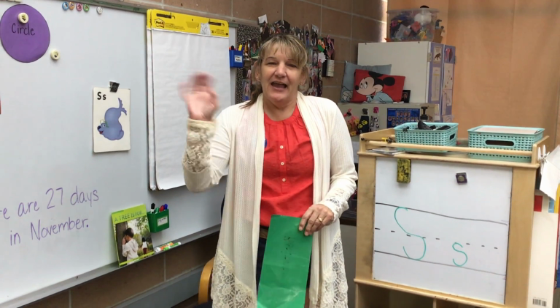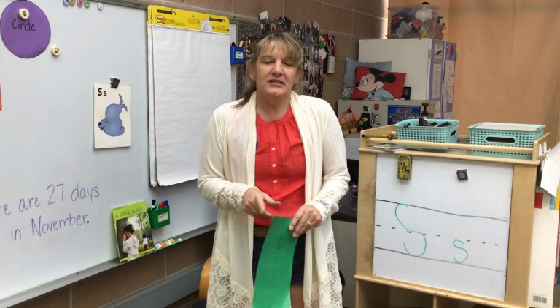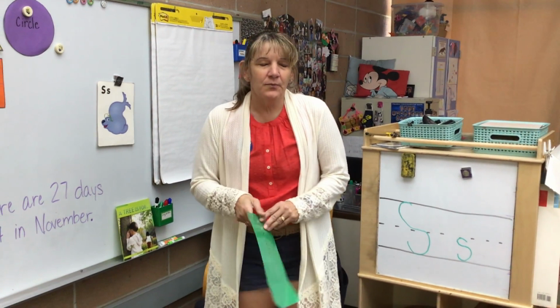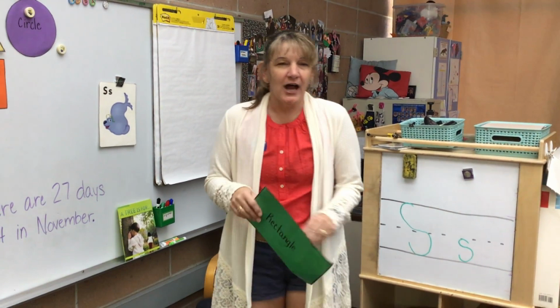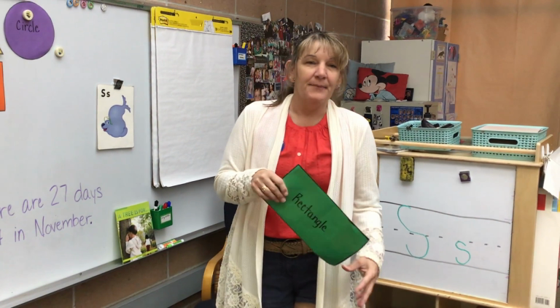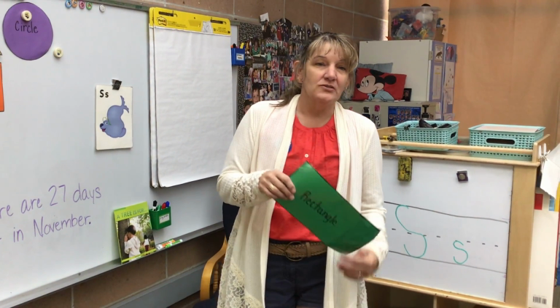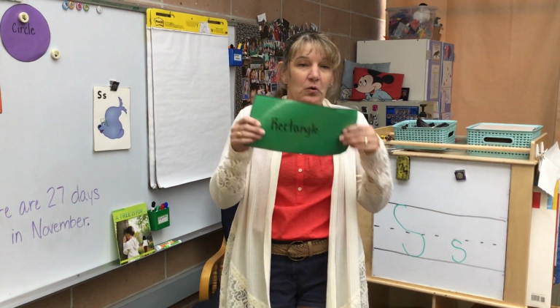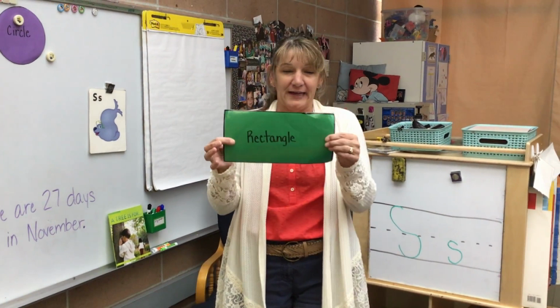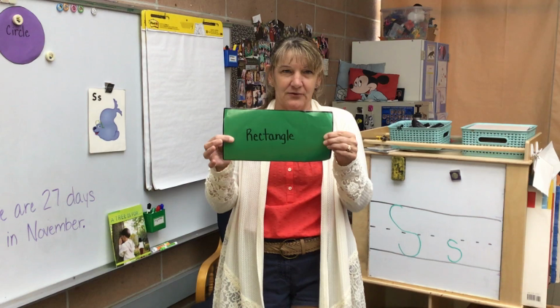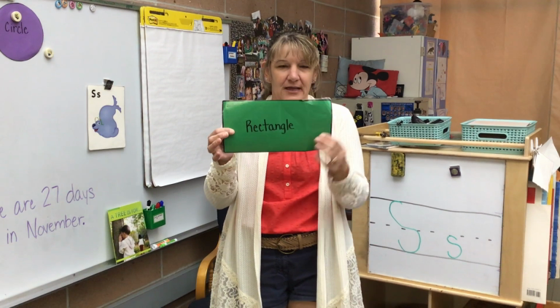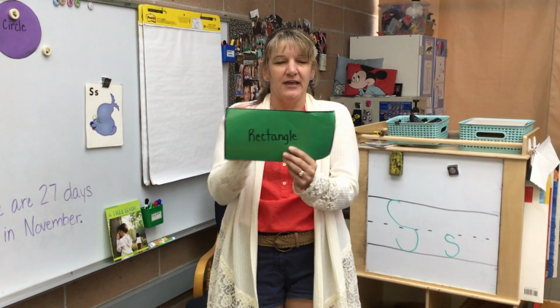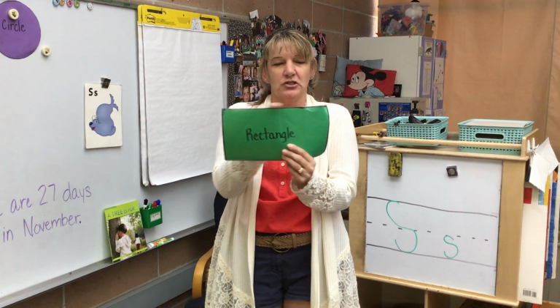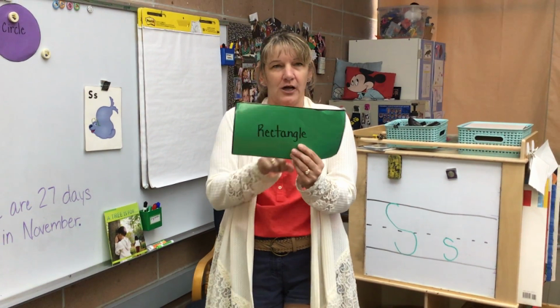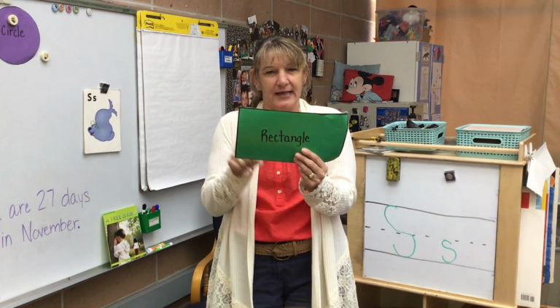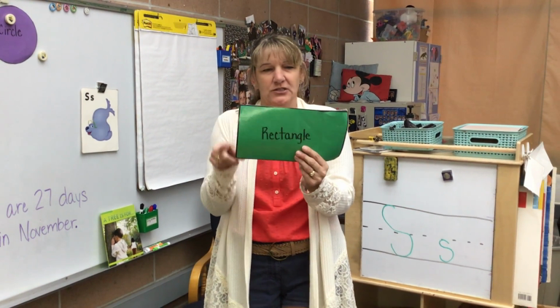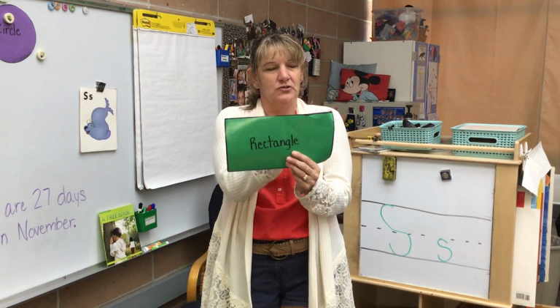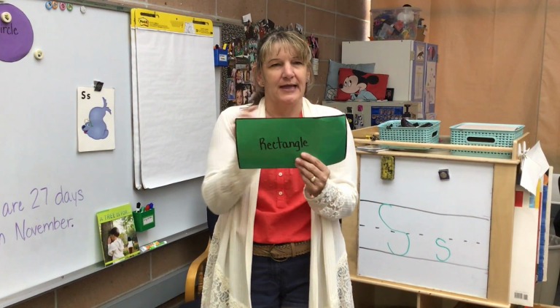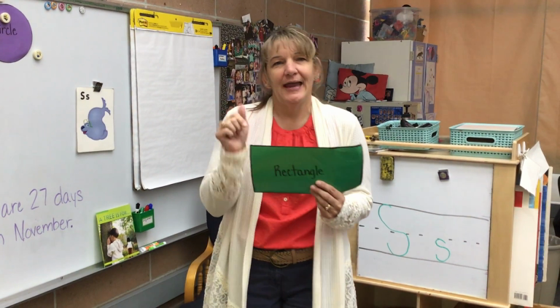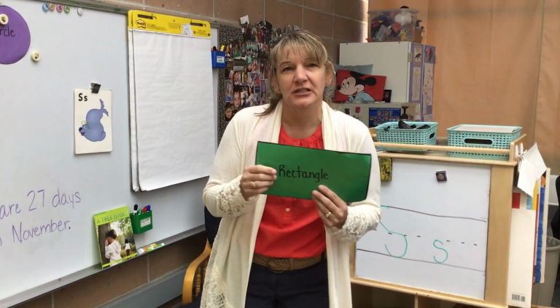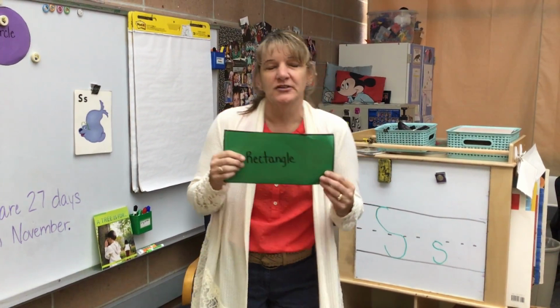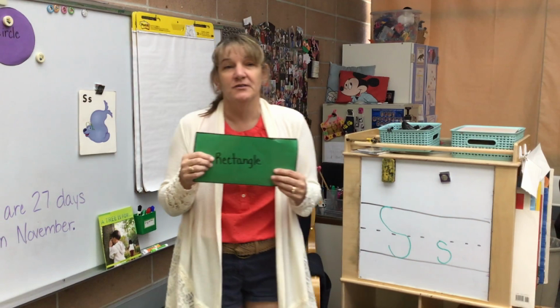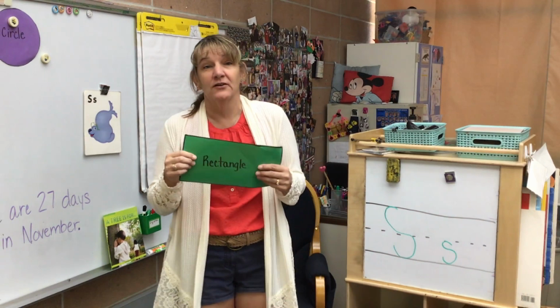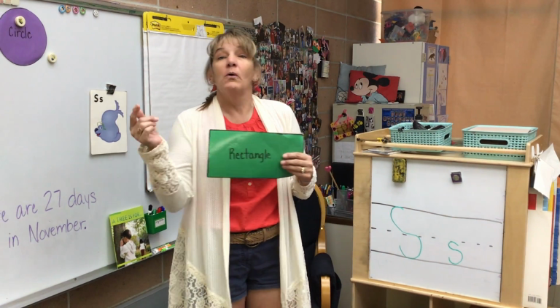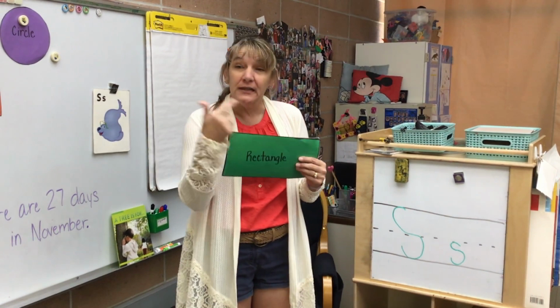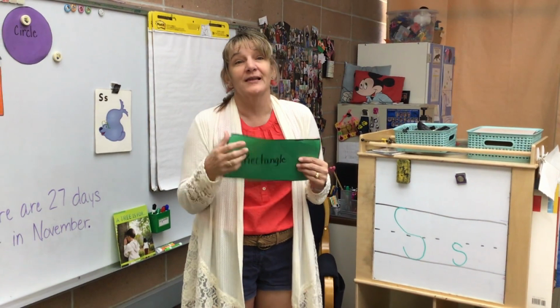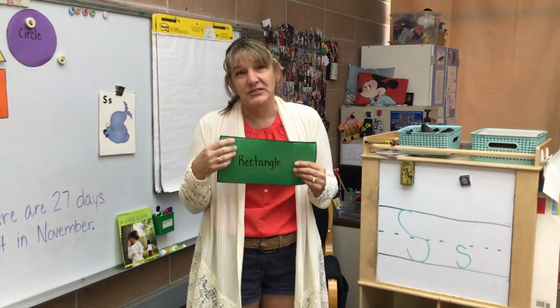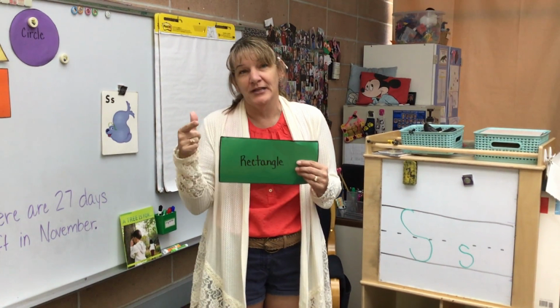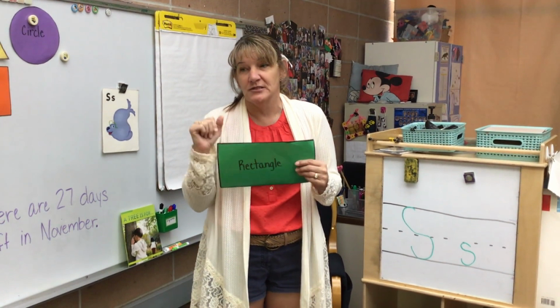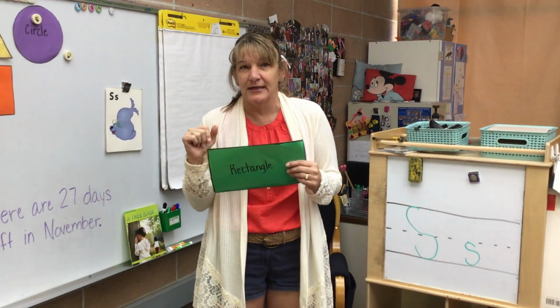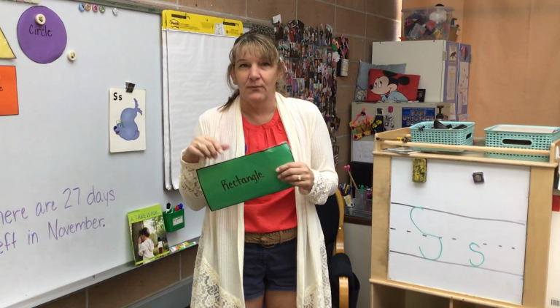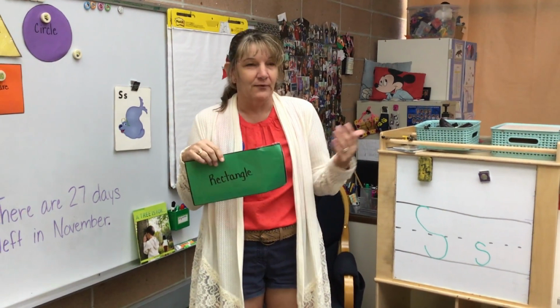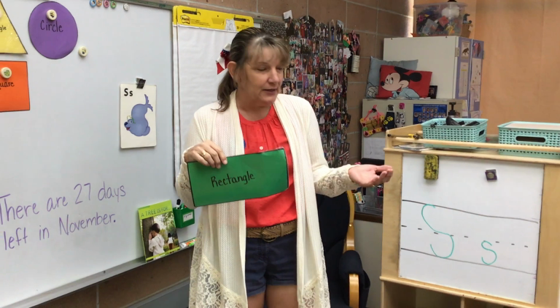Hey friends! So we talked about rectangles and how they have two long sides and two short sides, and I asked you to look around your house for some rectangles. Well, we're gonna look around the classroom and show you some rectangles that we found here.